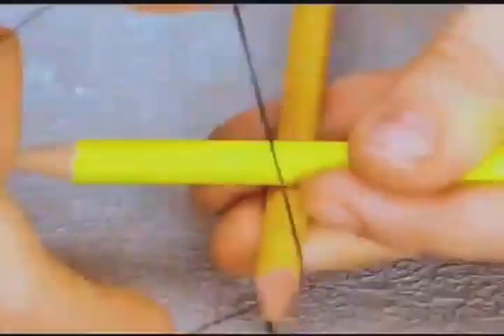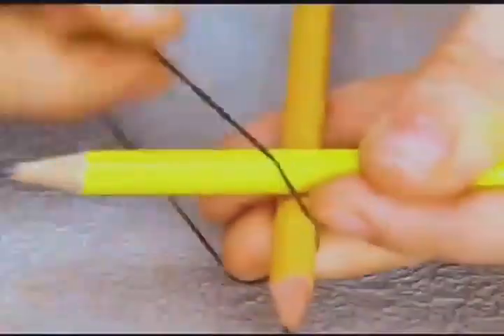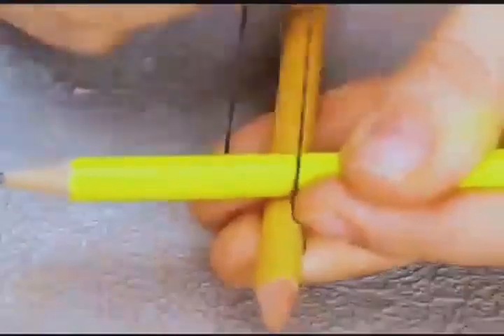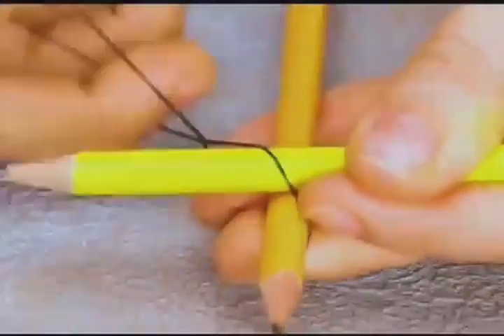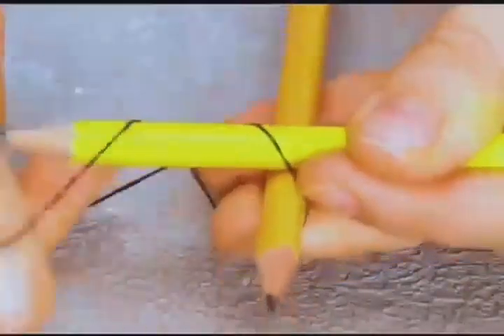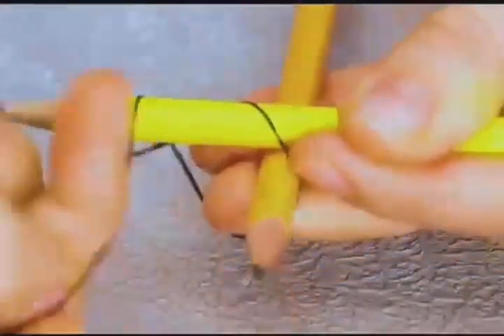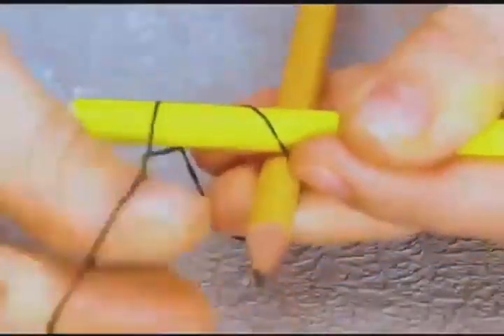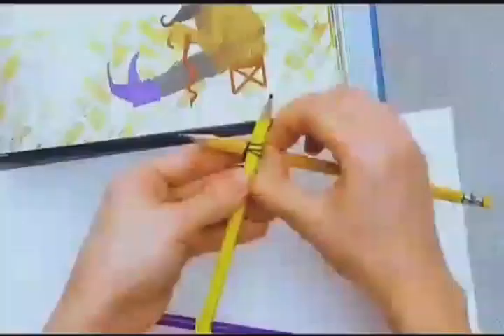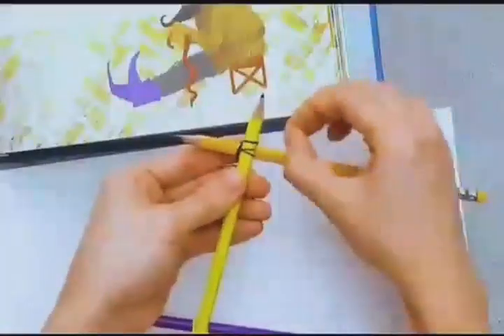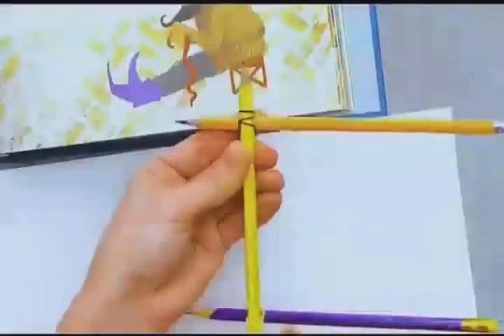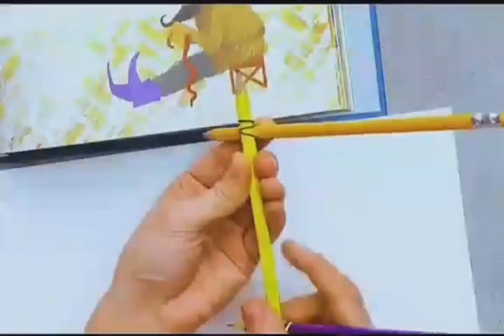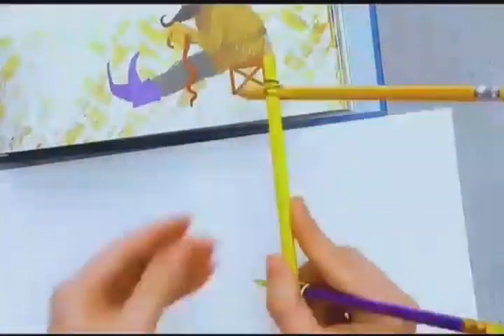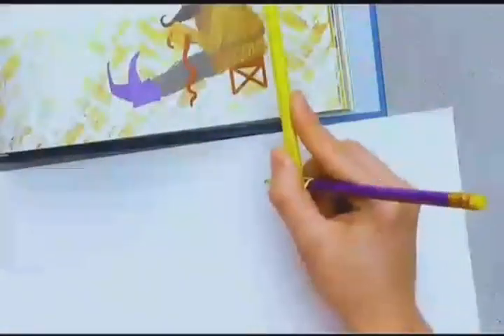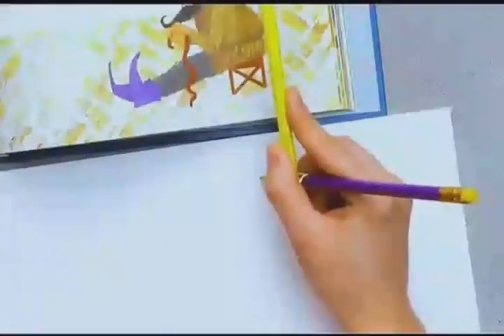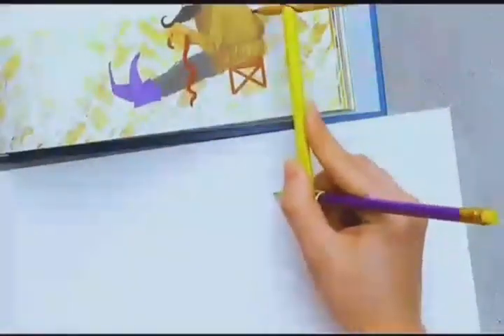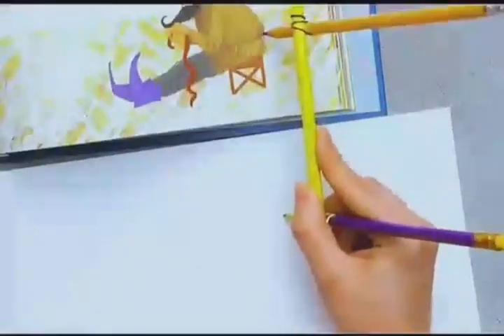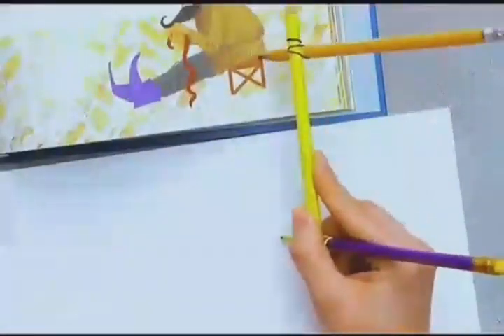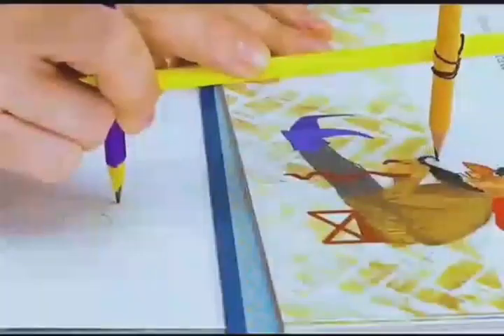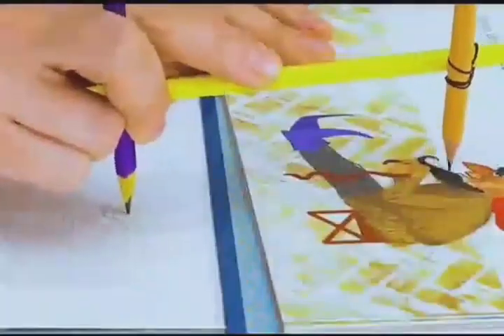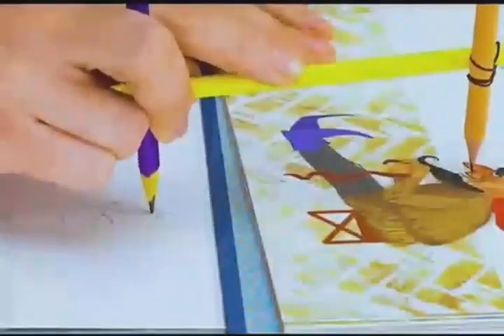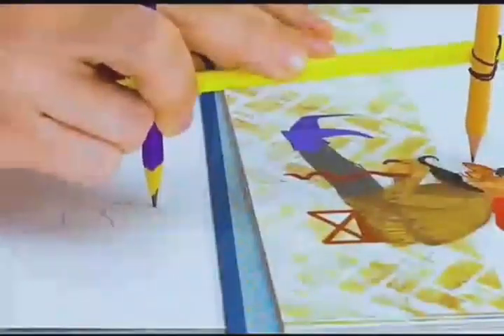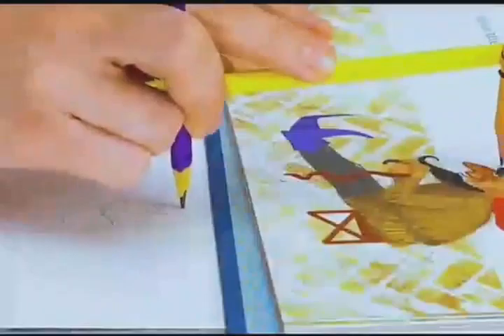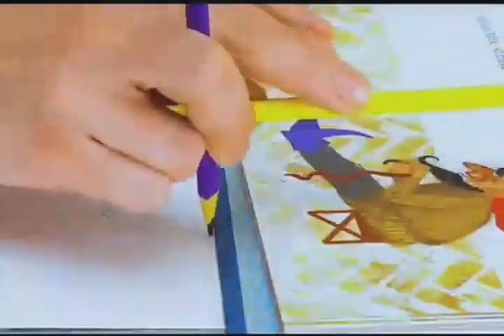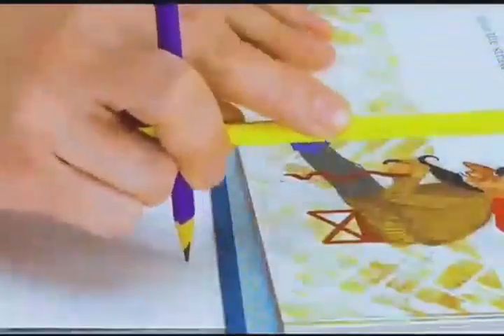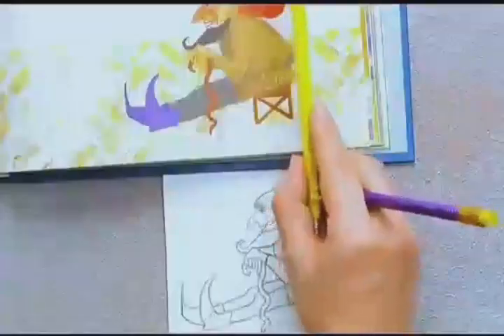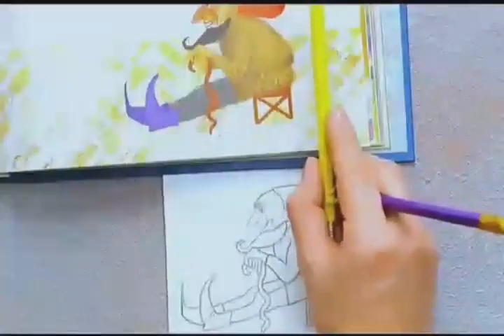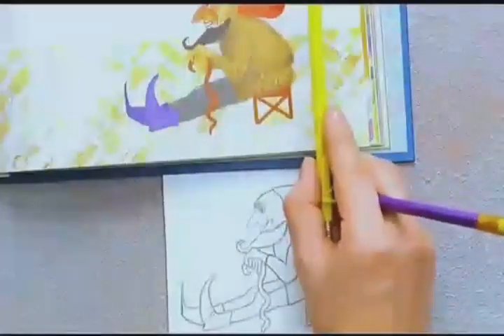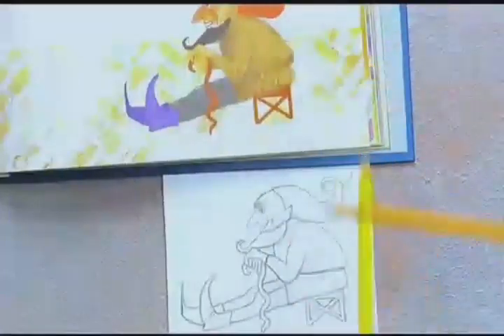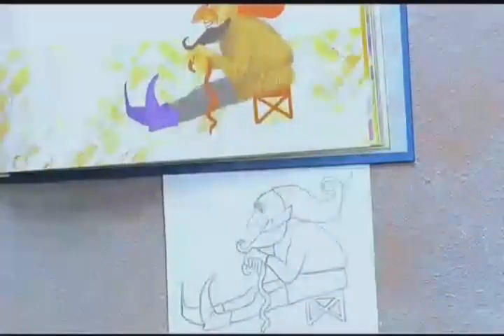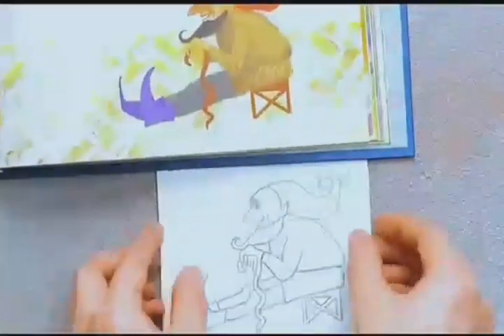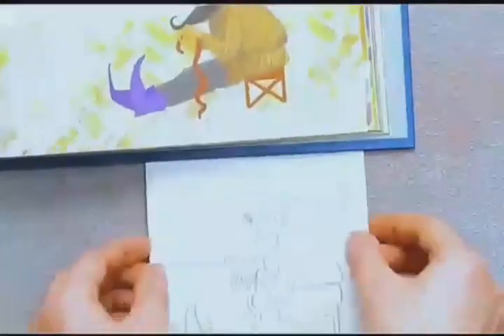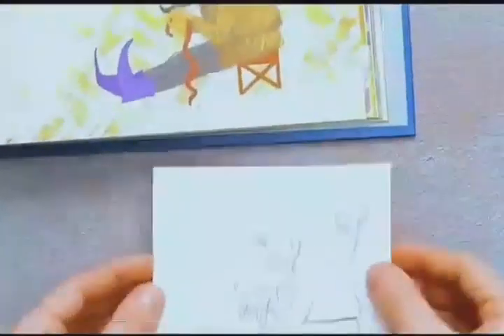Put three pencils together as shown in the video and tie them with a rubber band. Stroke the edges of a book with them and the pattern can be reproduced perfectly.